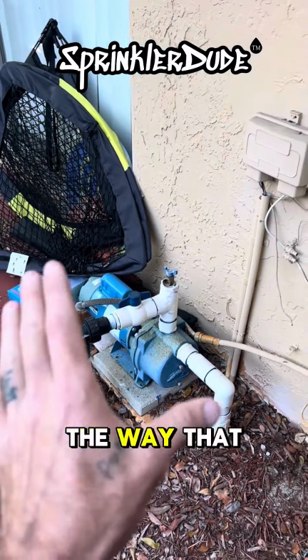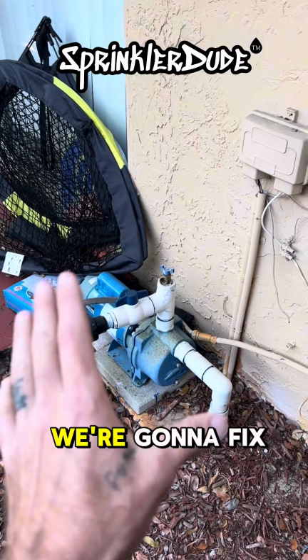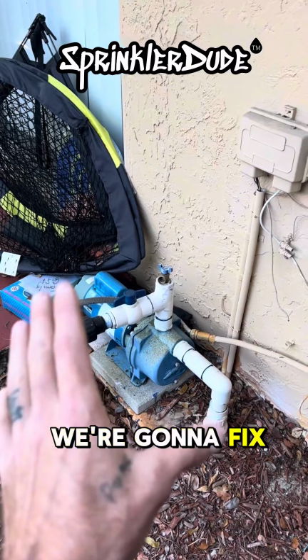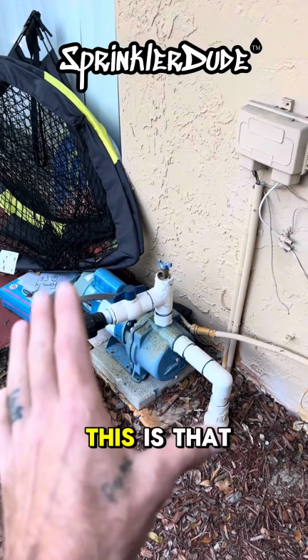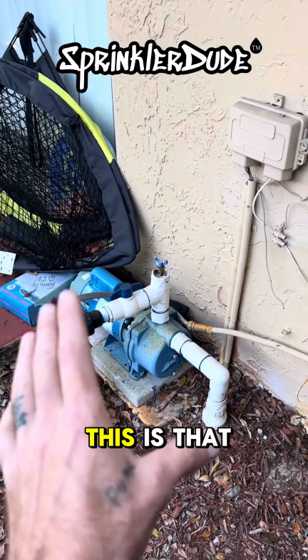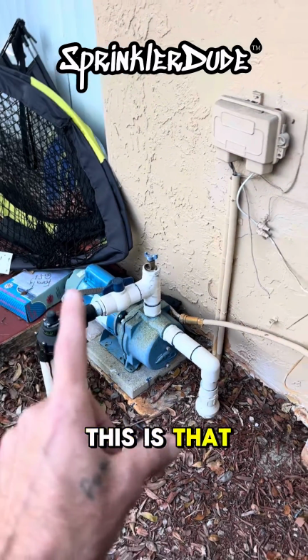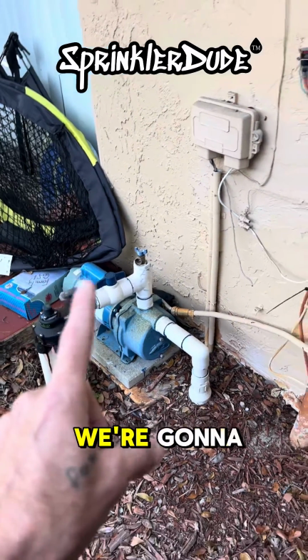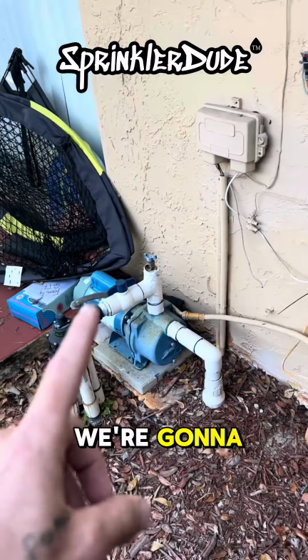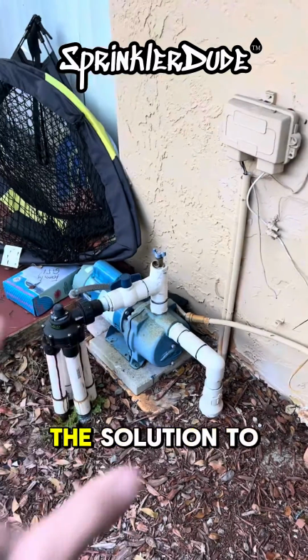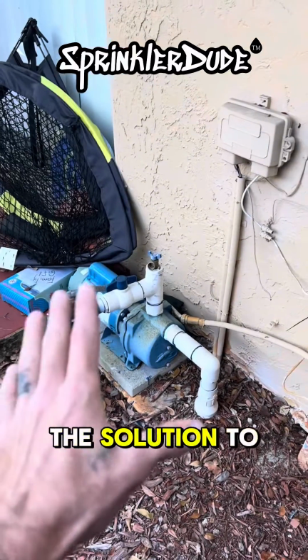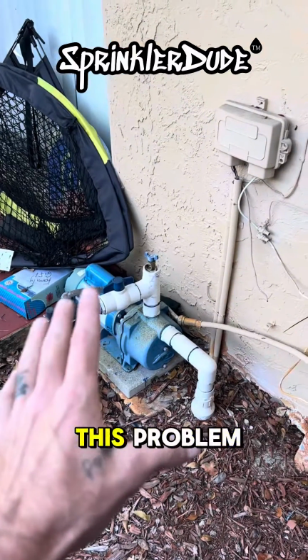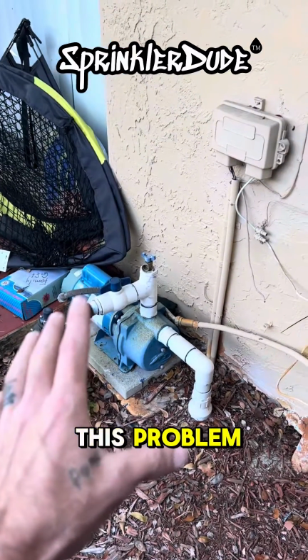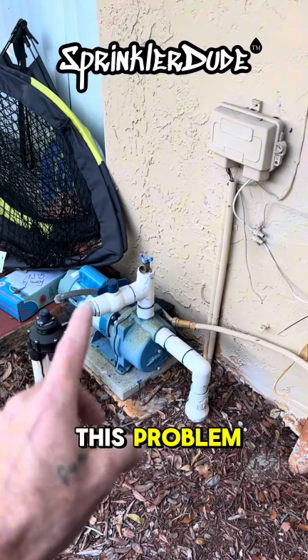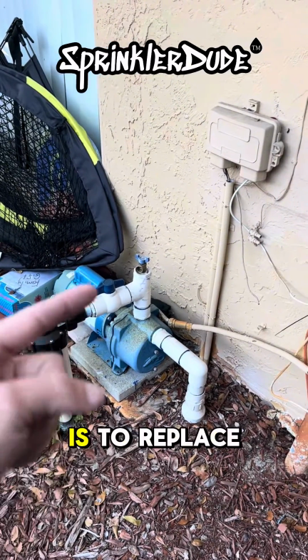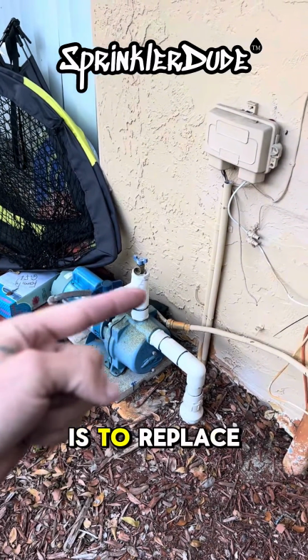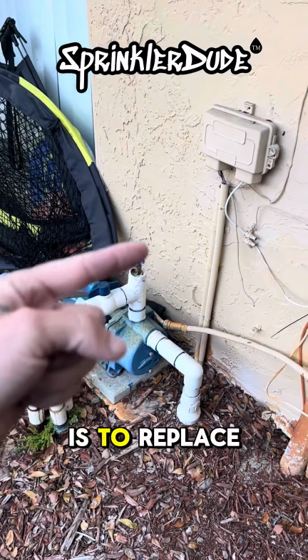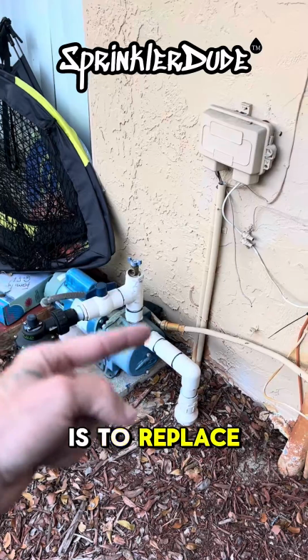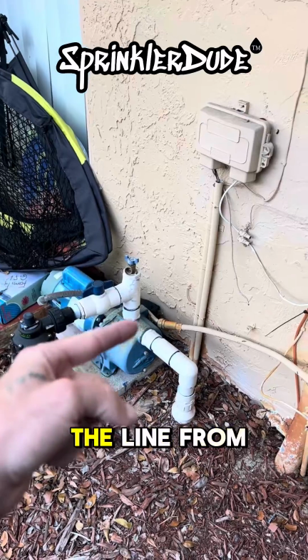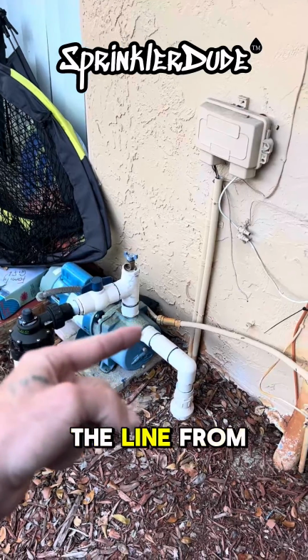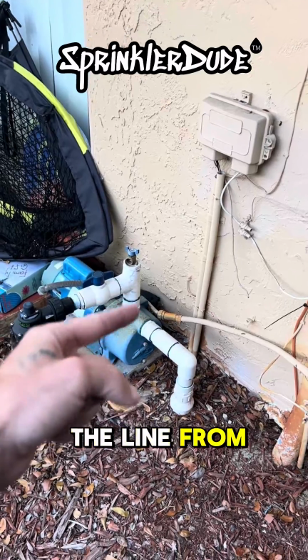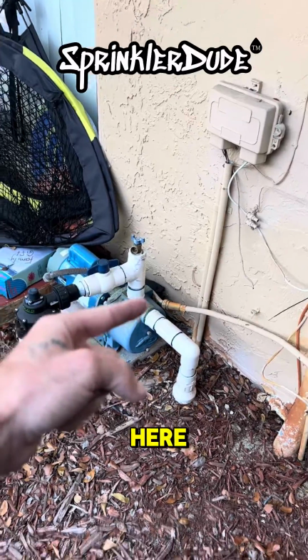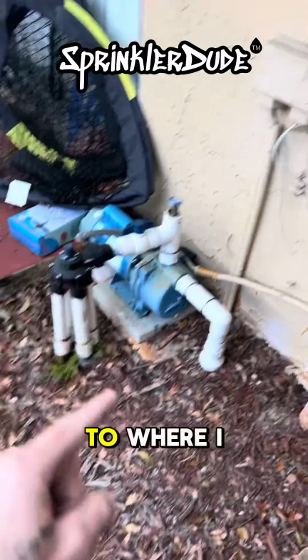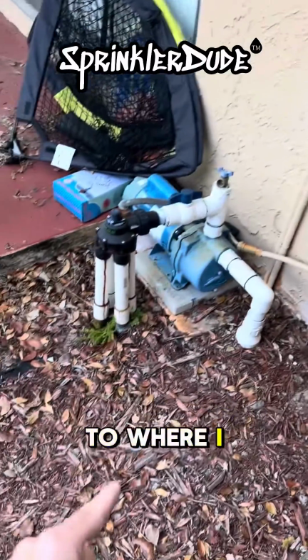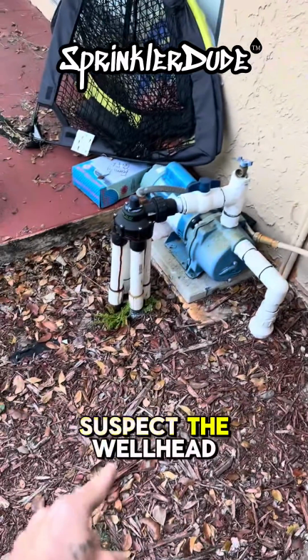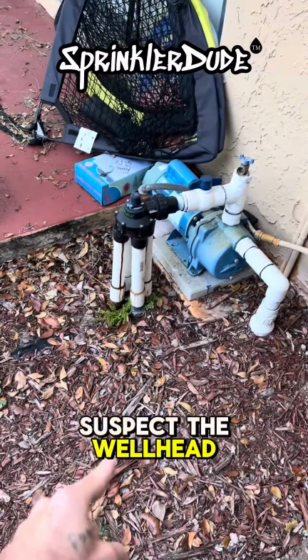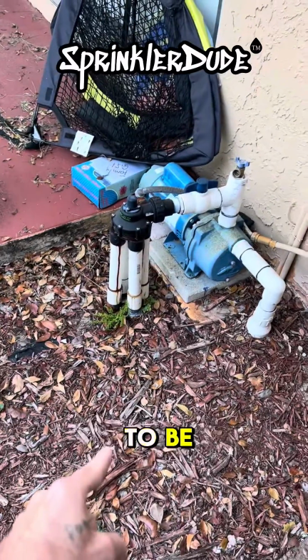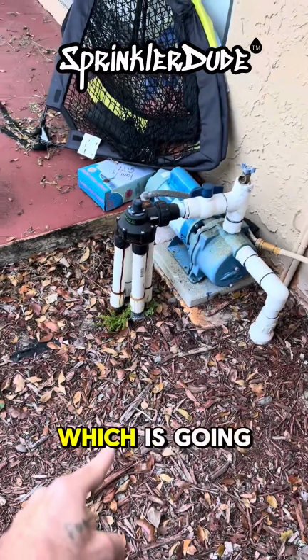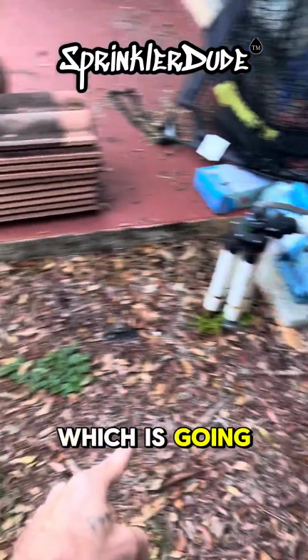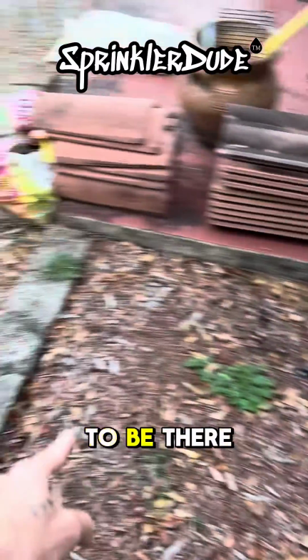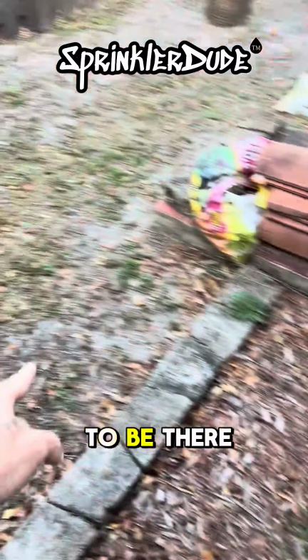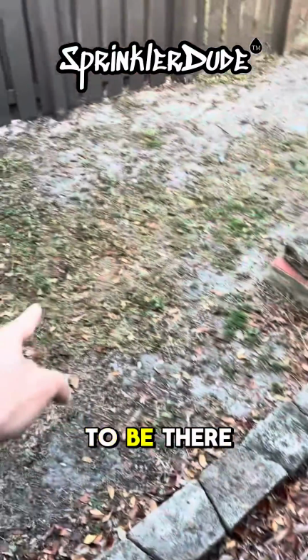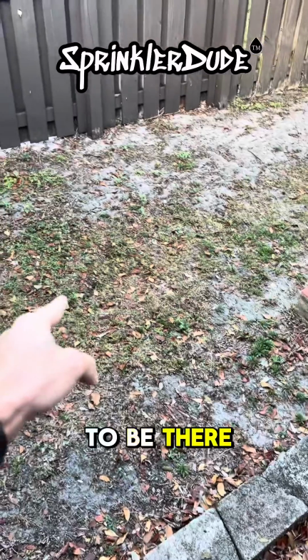The solution to this problem is to replace the line from here to where I suspect the well head to be, which is going to be there.